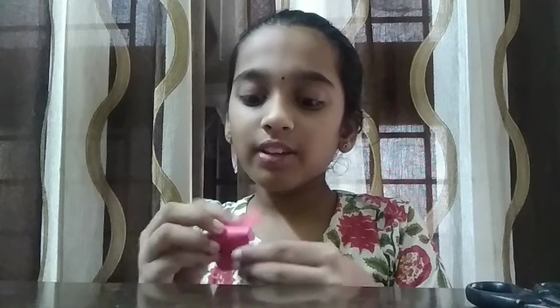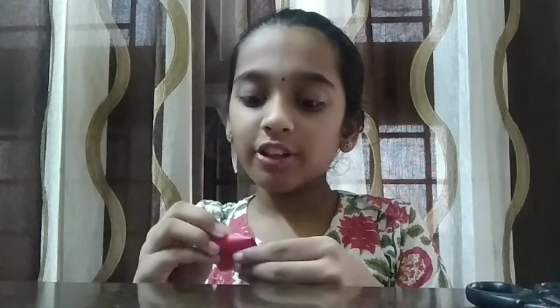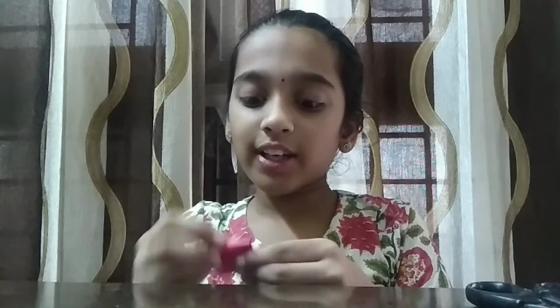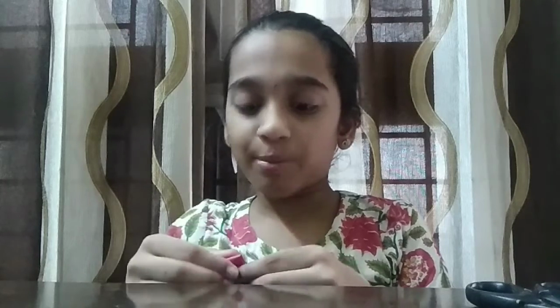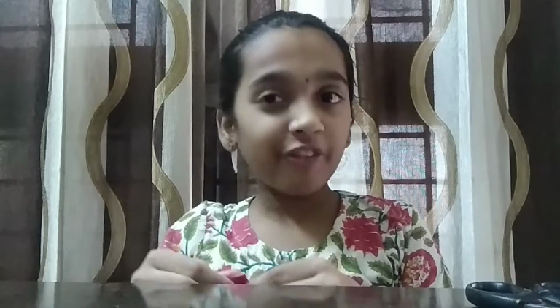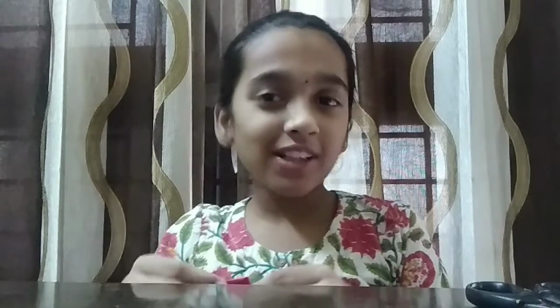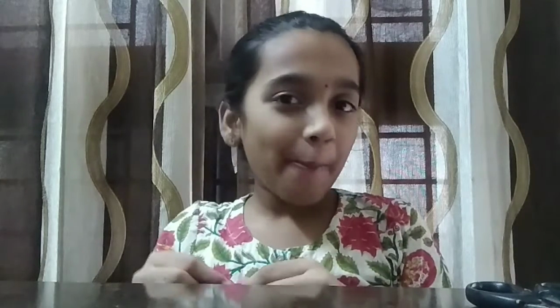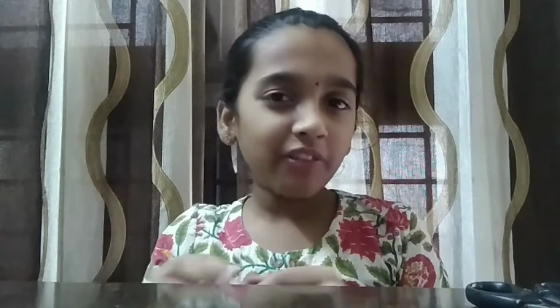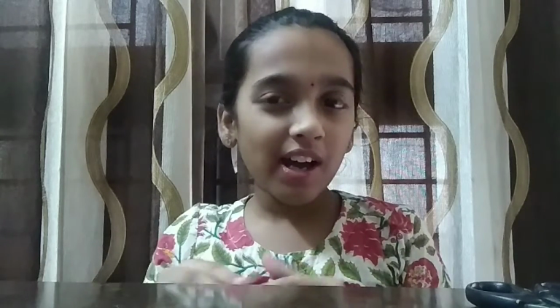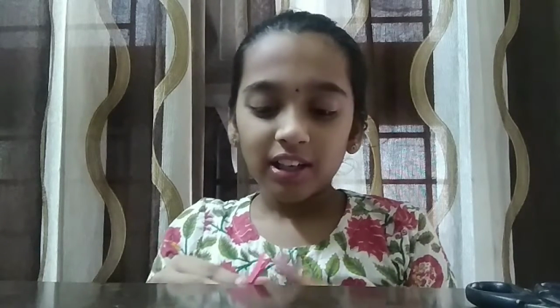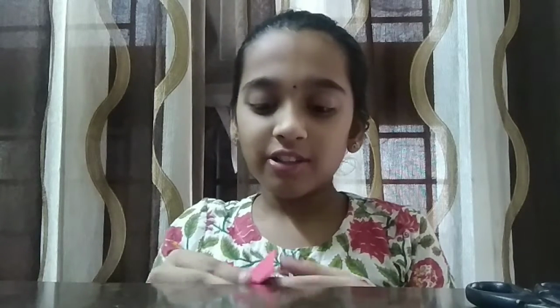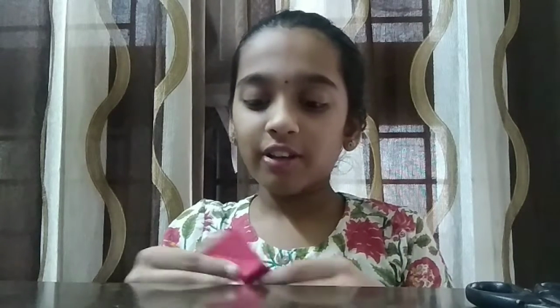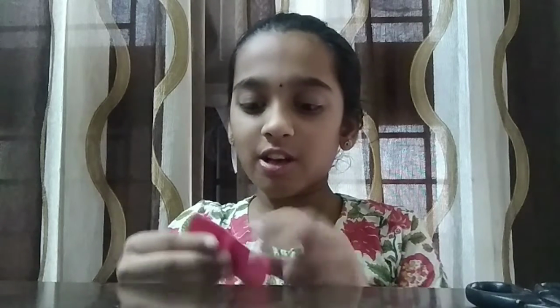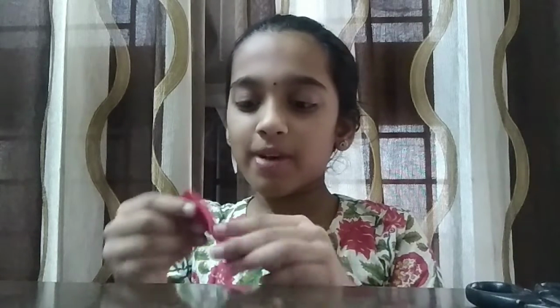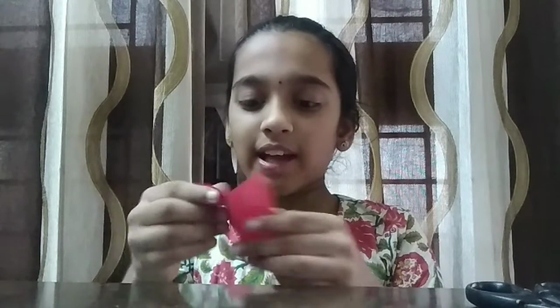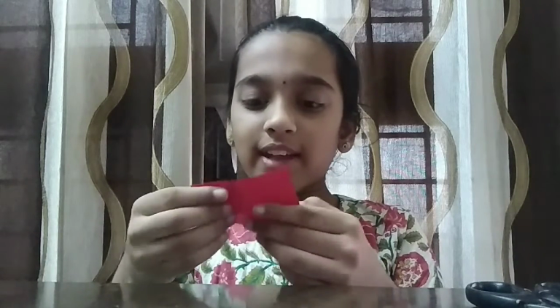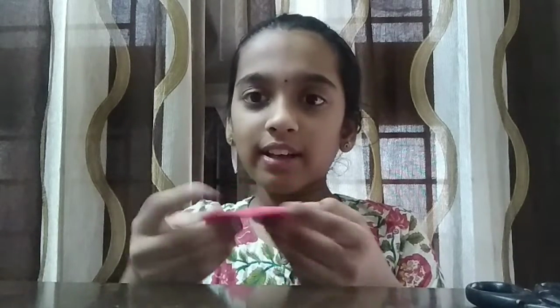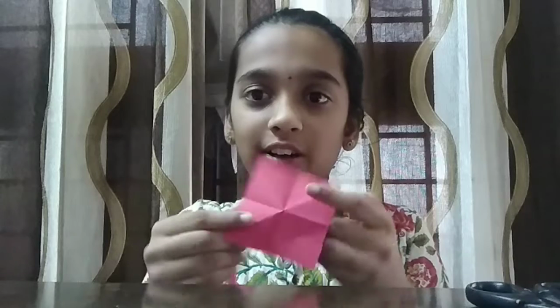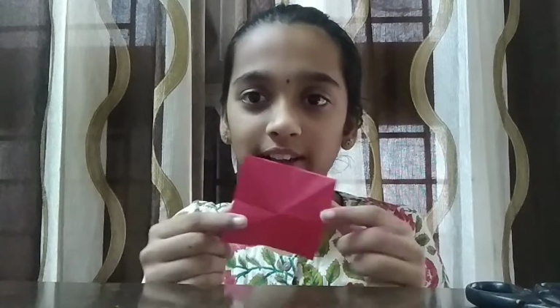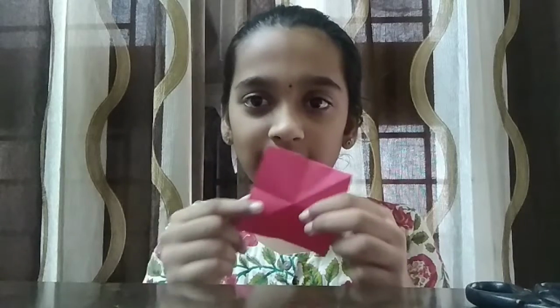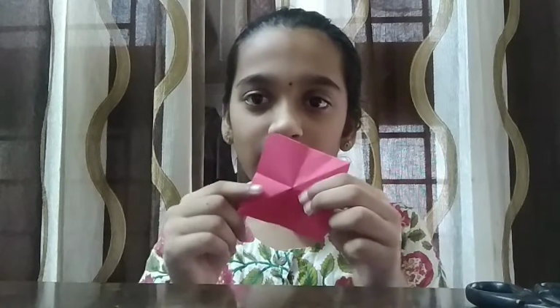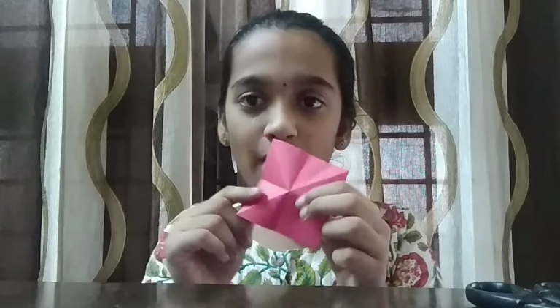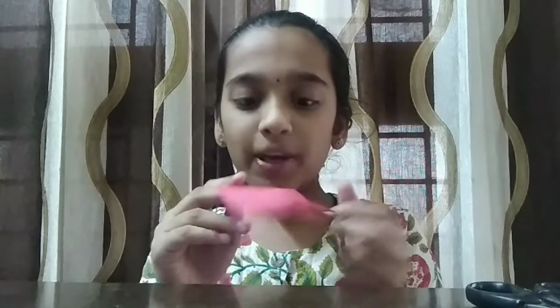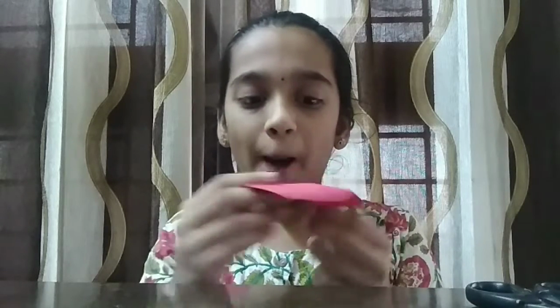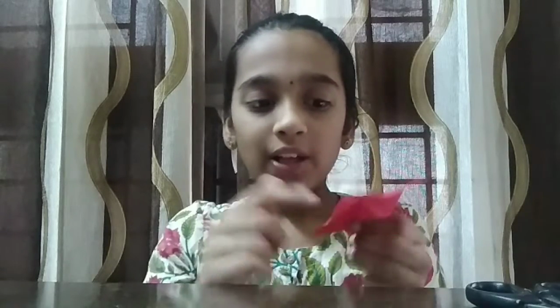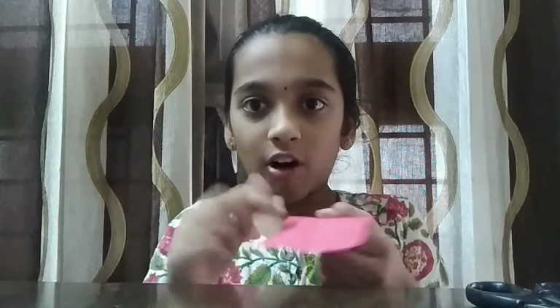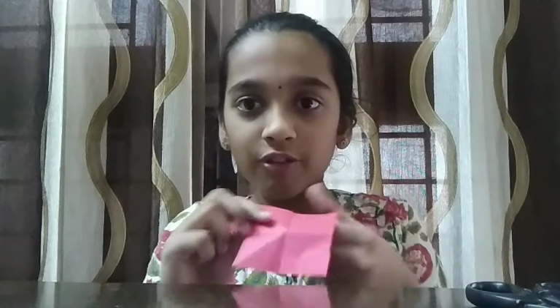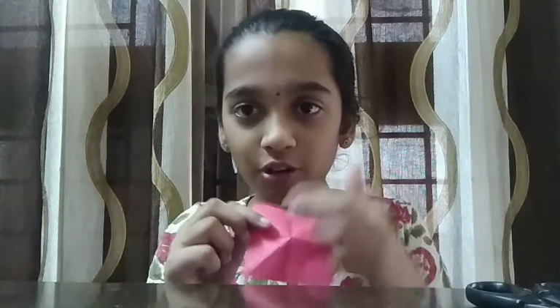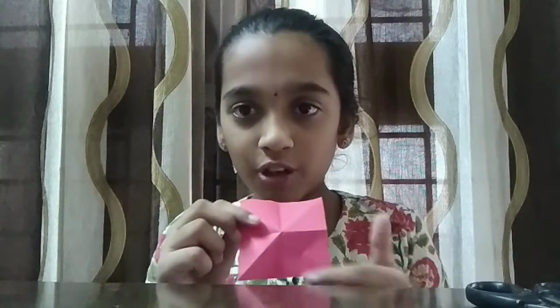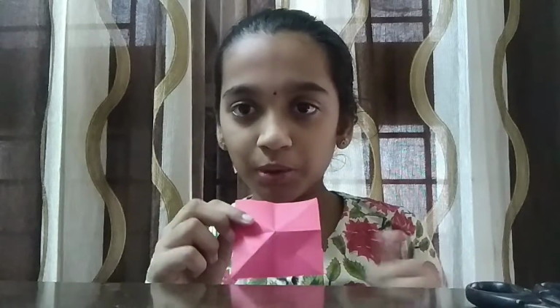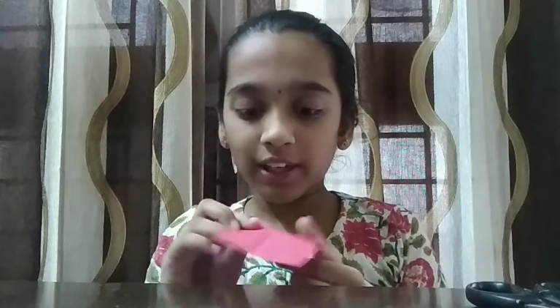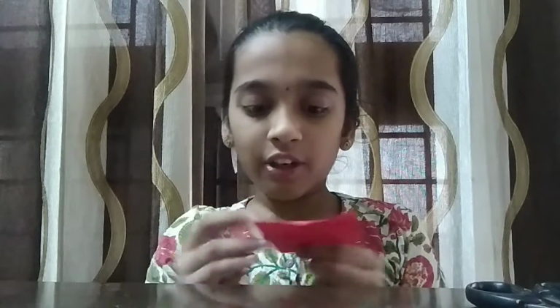Then you're going to get a perfect butterfly. So let's open it and it will look like this. When you pop it up, all four corners will be inner.